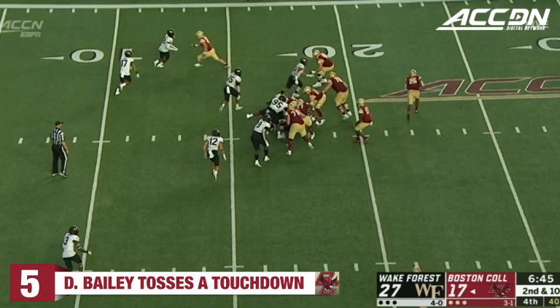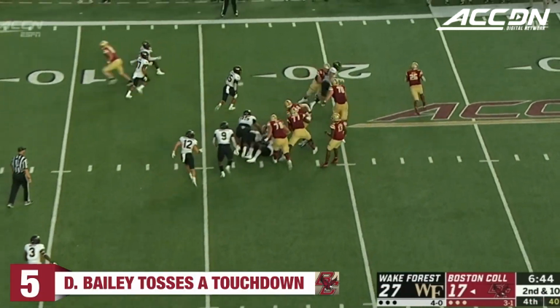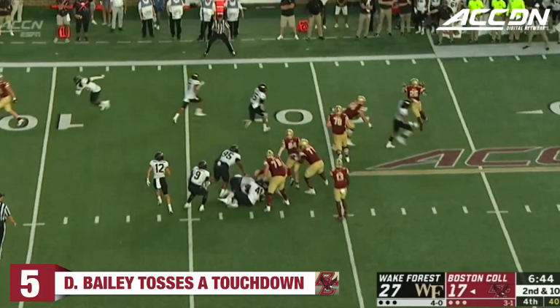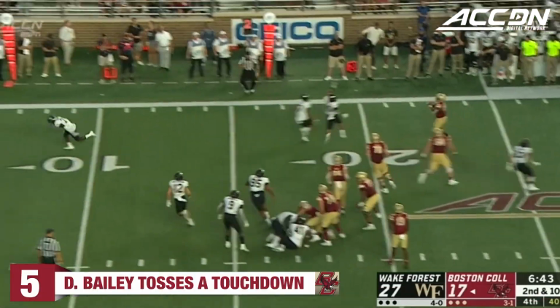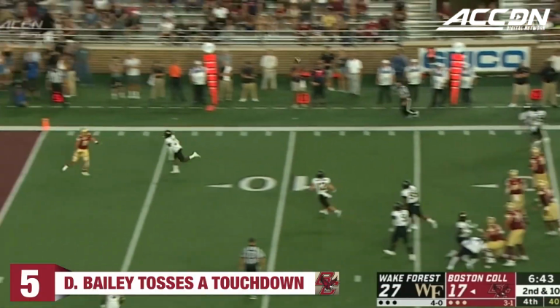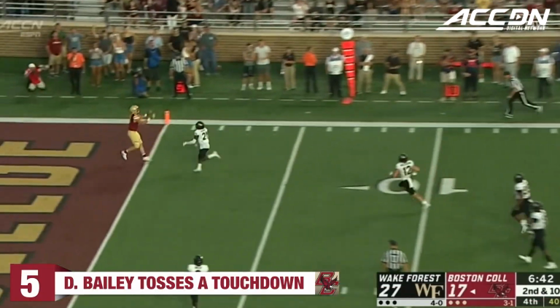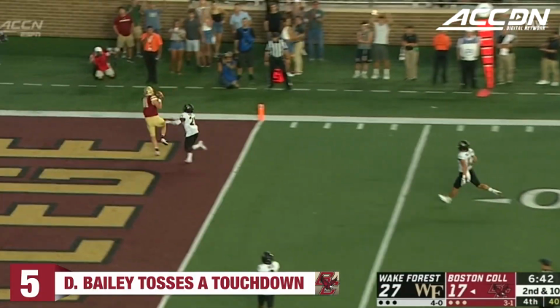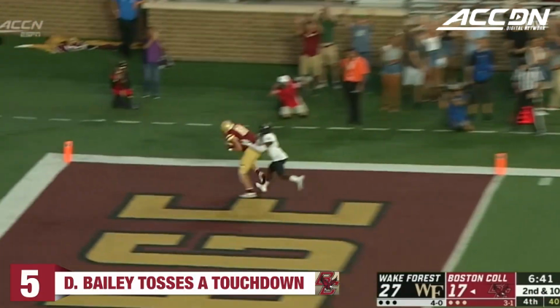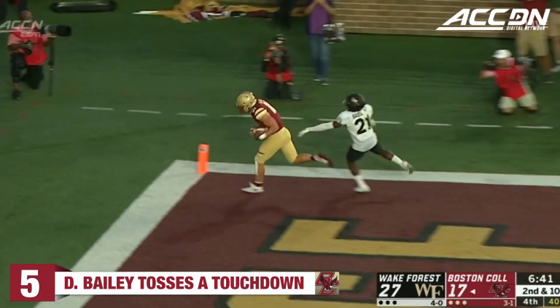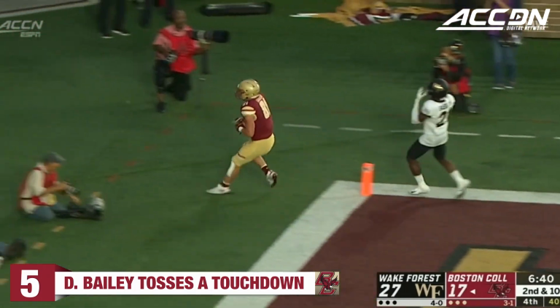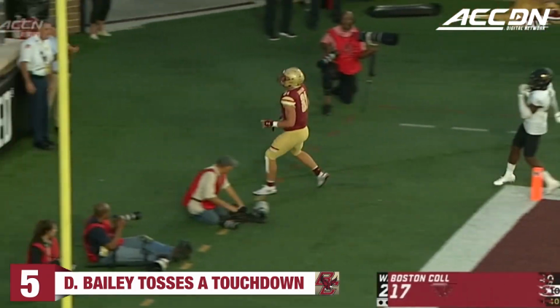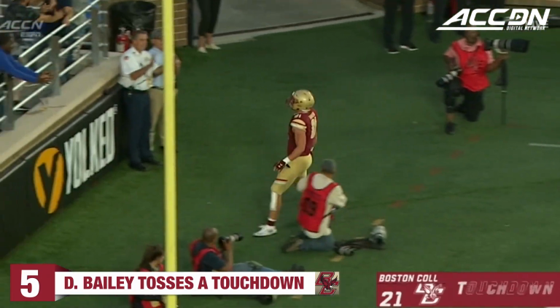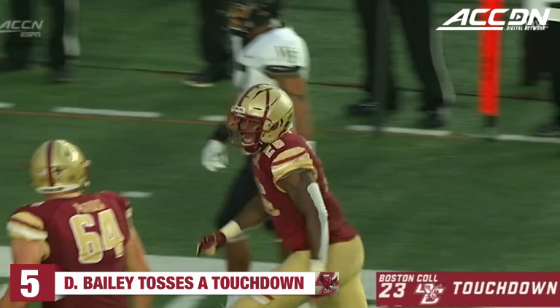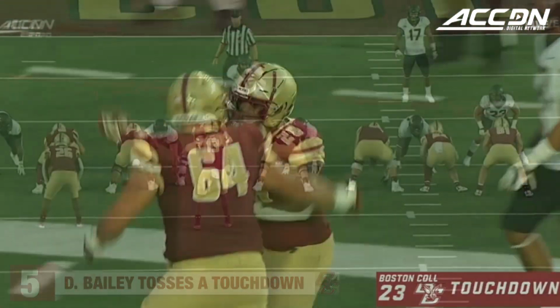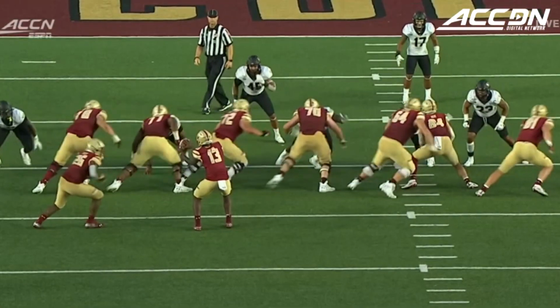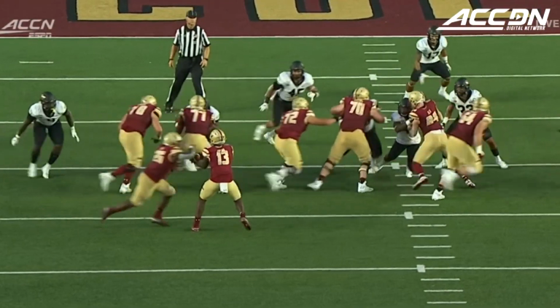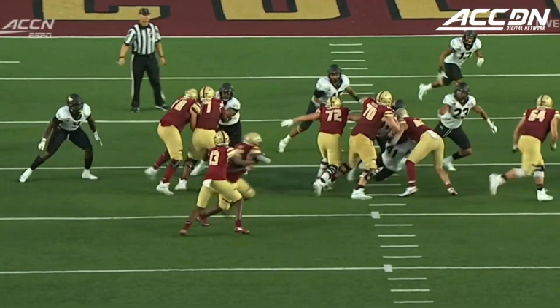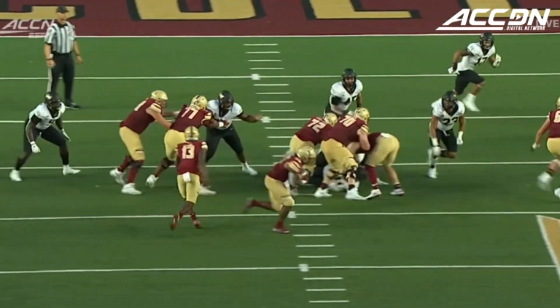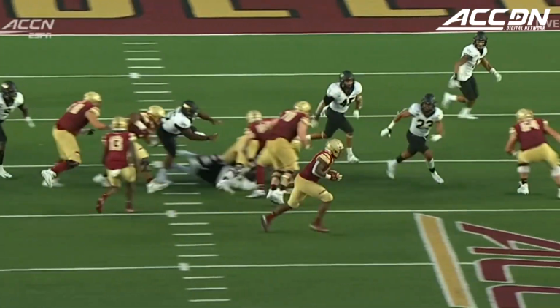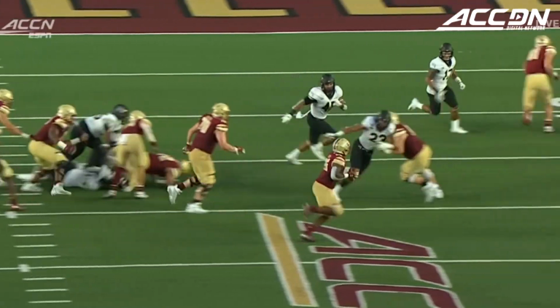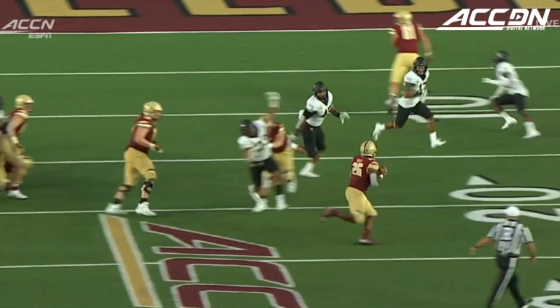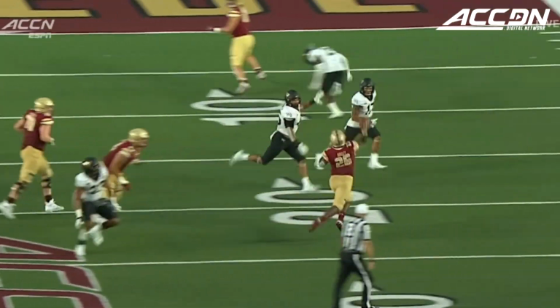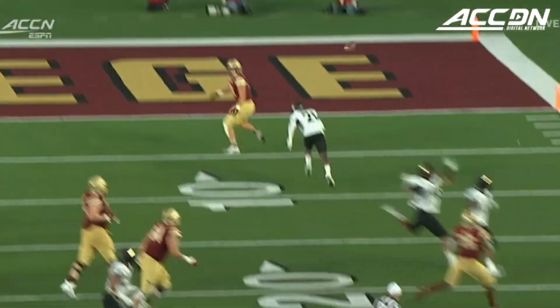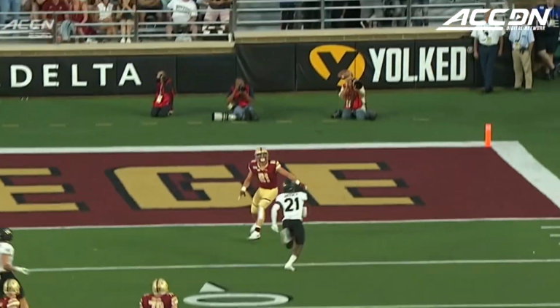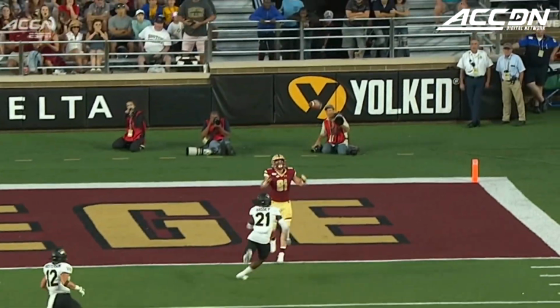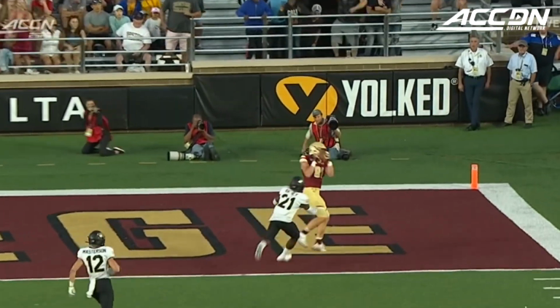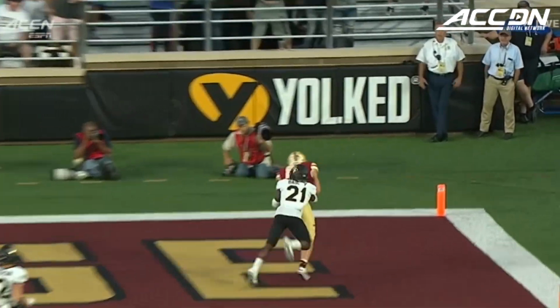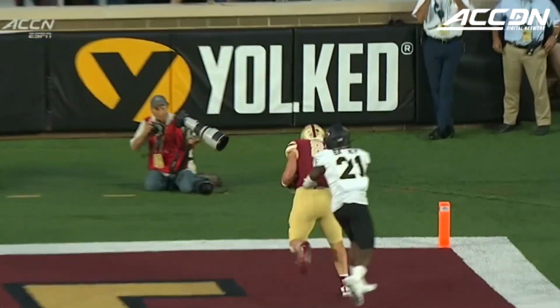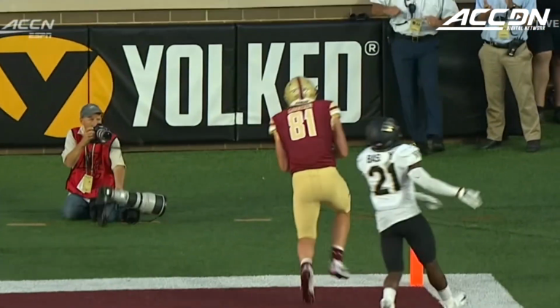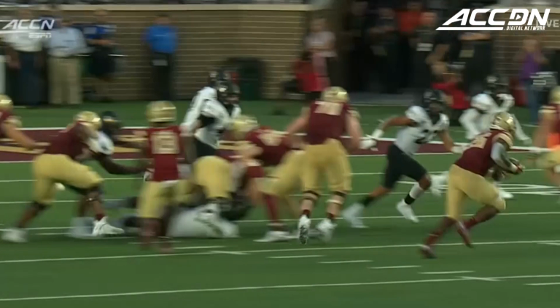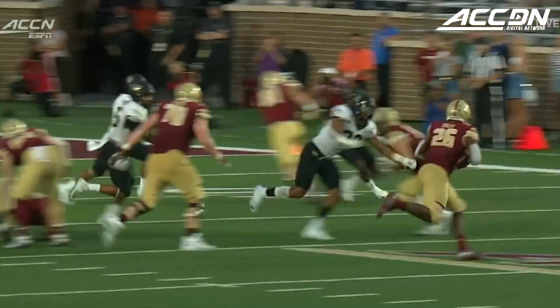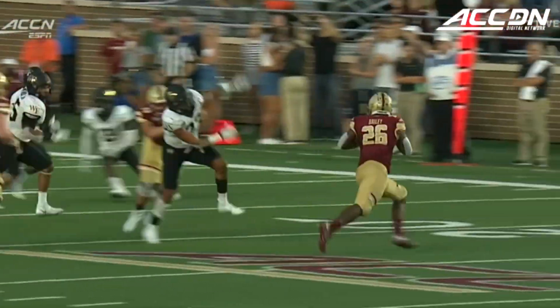Bailey is a game for the pass and he's got an open receiver. That's his tight end and a touchdown. Chris Garrison on the end of the line of scrimmage fakes like he's blocking and then sneaks in past. Really good ball by David Bailey.